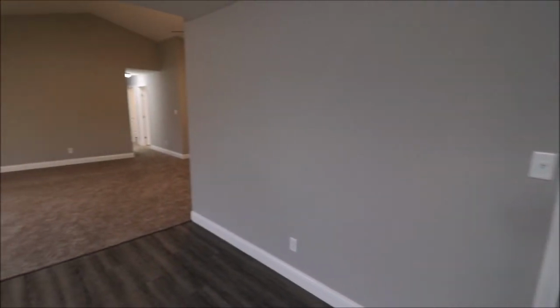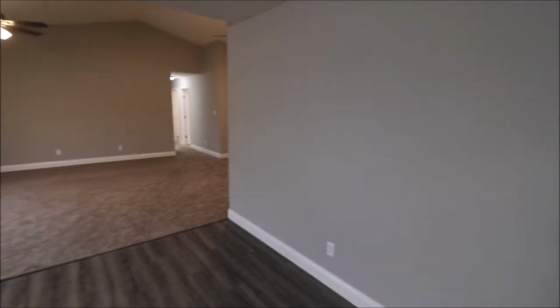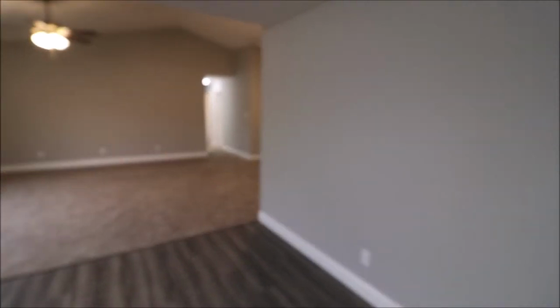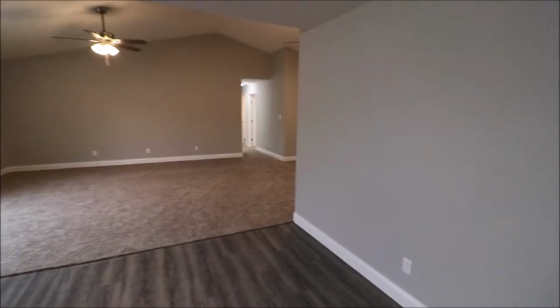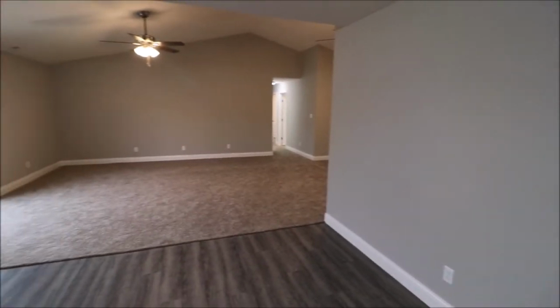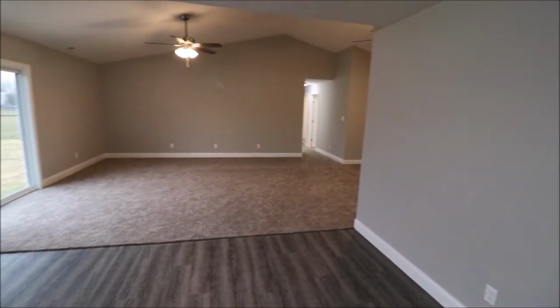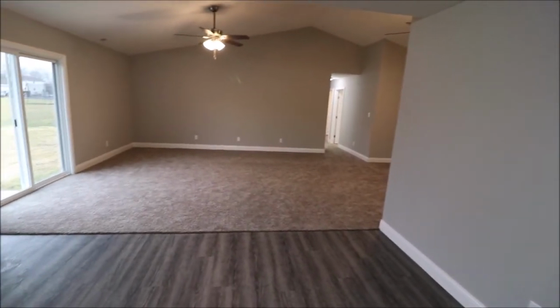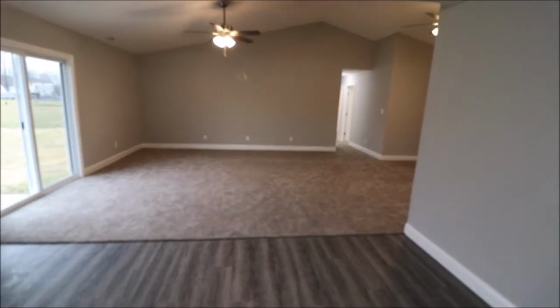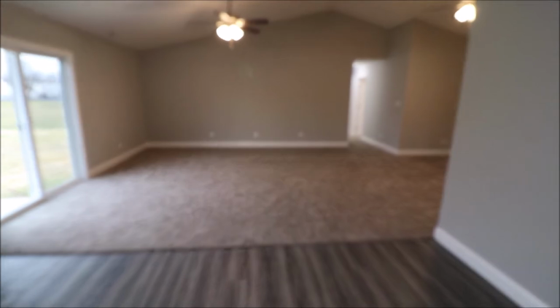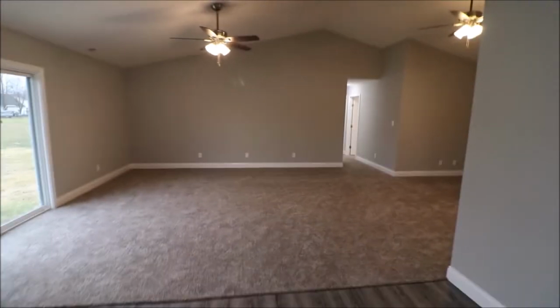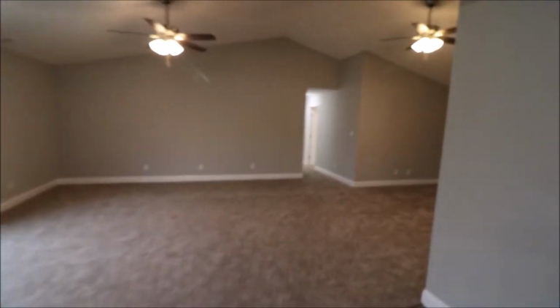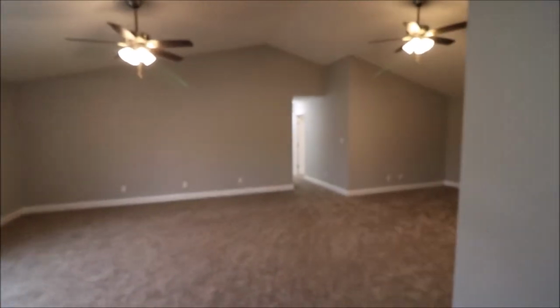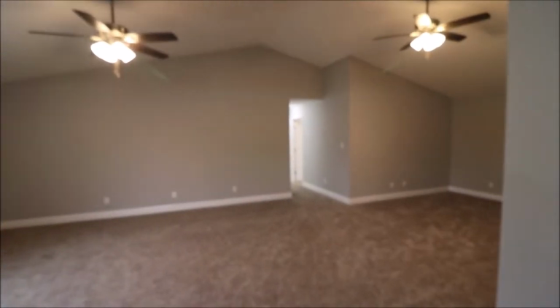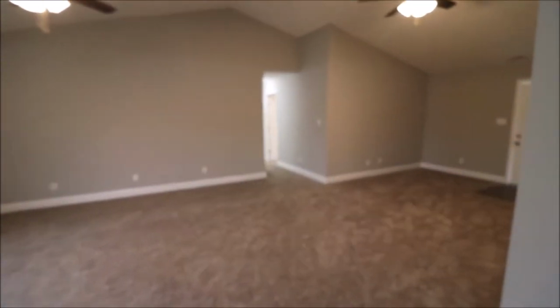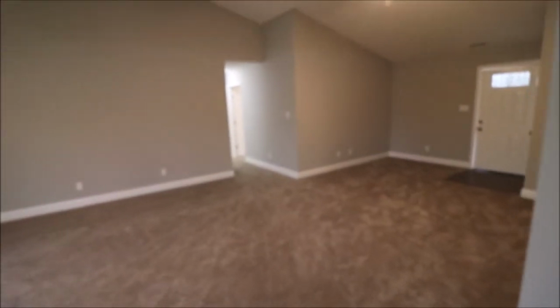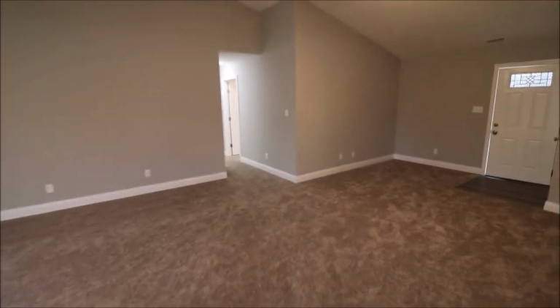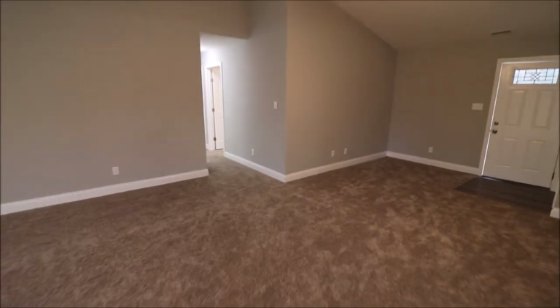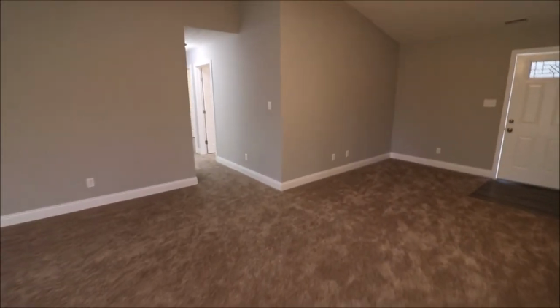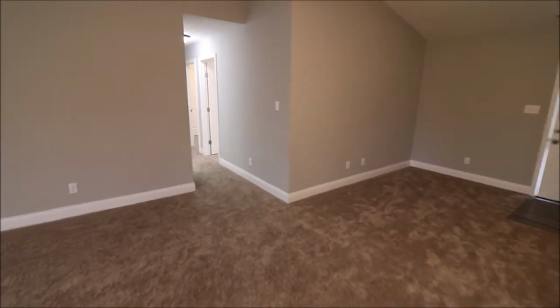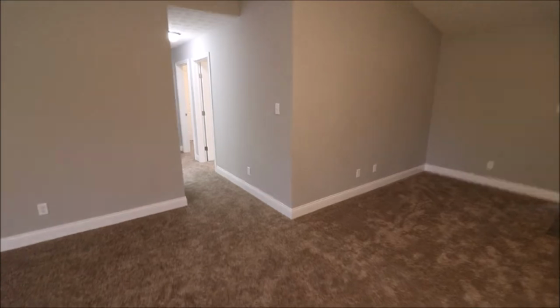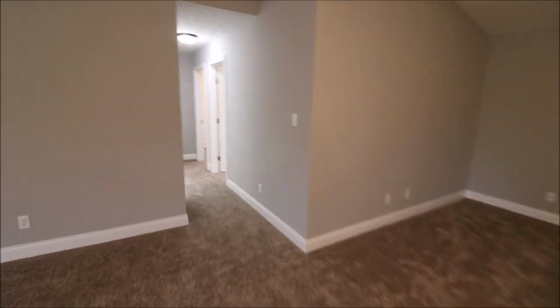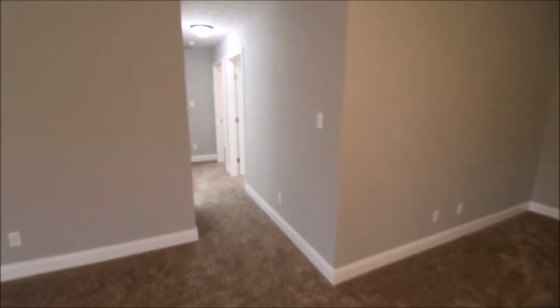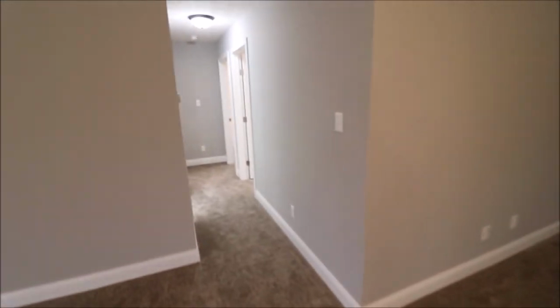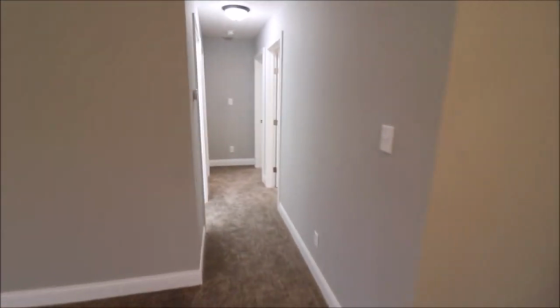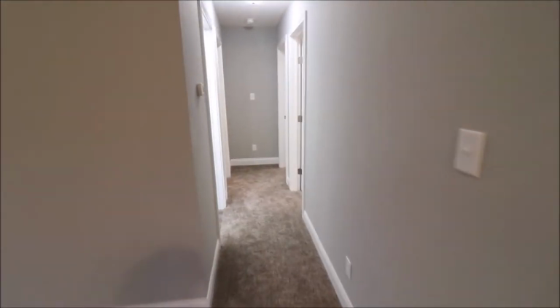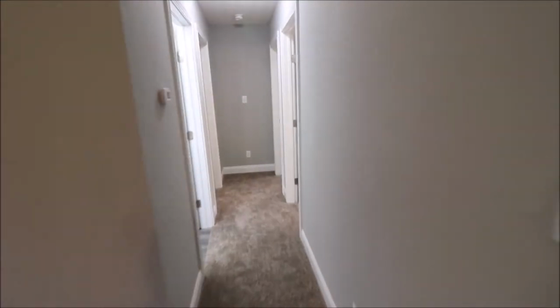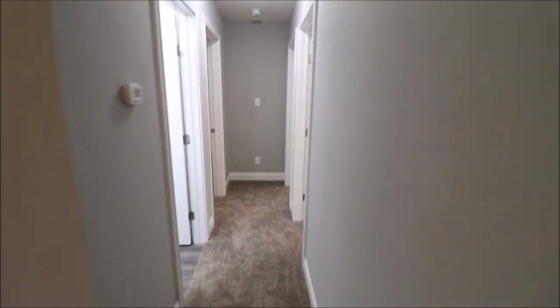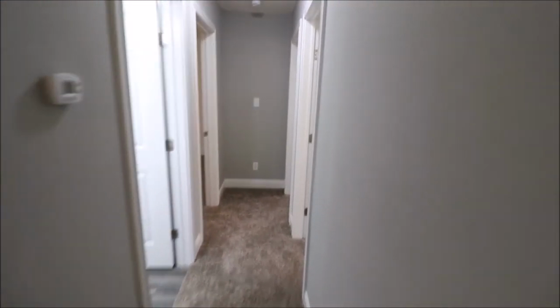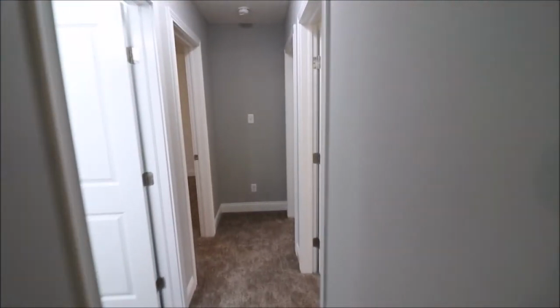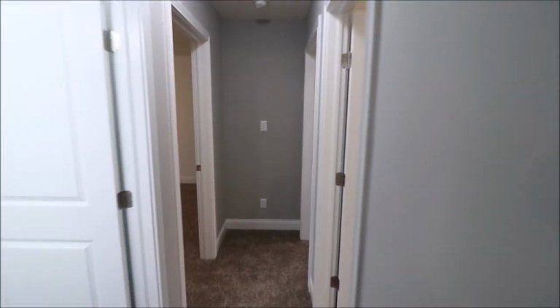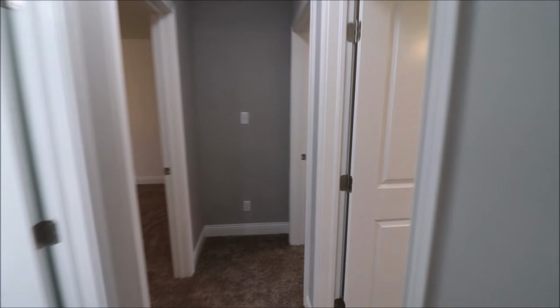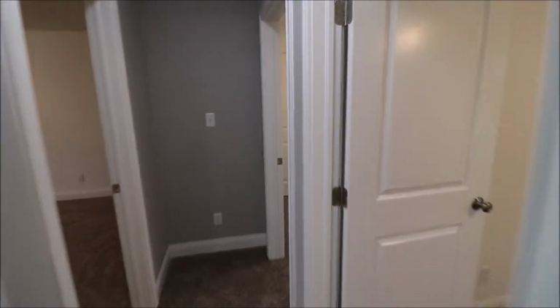Panned back around here from the kitchen back into the living room. Again, I really like the vaulted ceilings. Down the hallway — again, facing the house, right-hand side — down the hallway we've got bedroom number one.